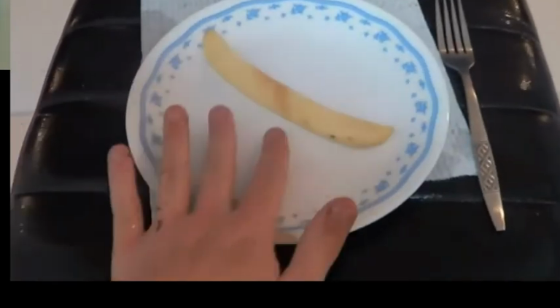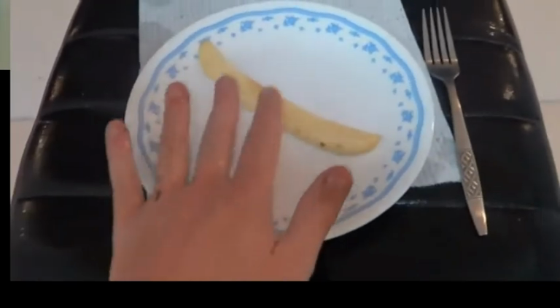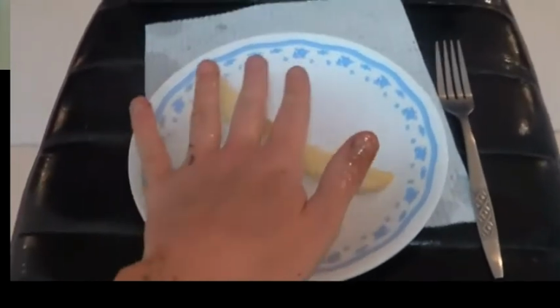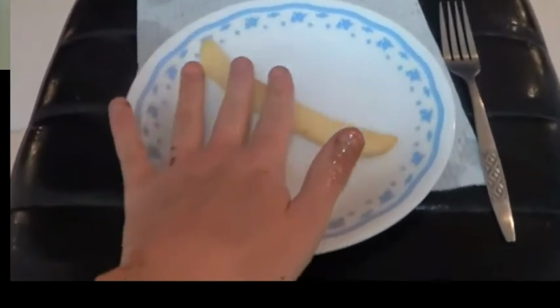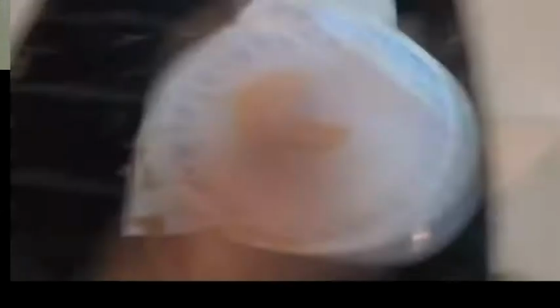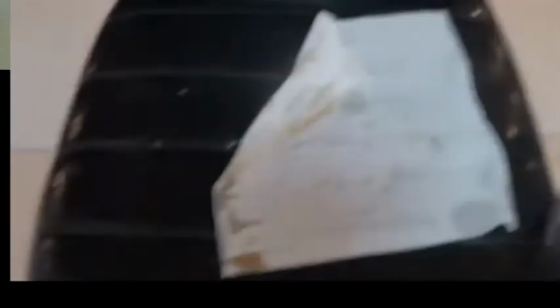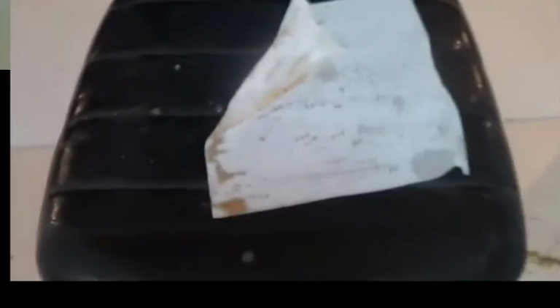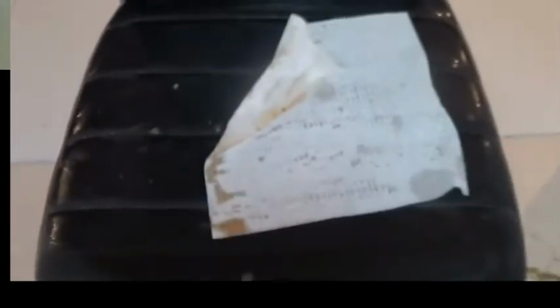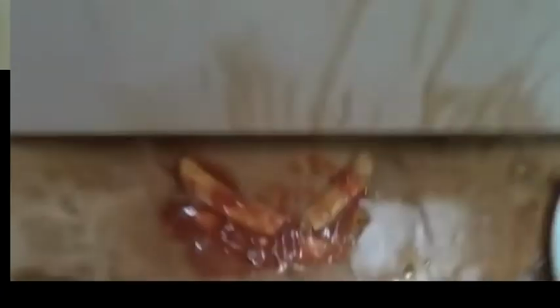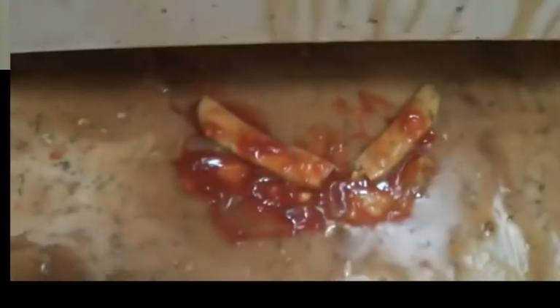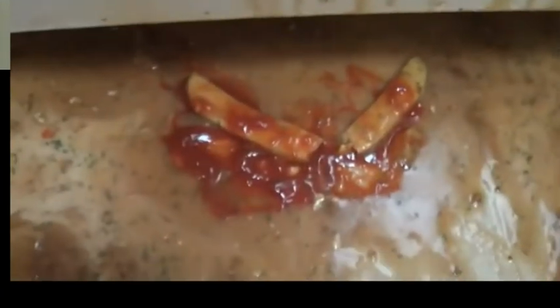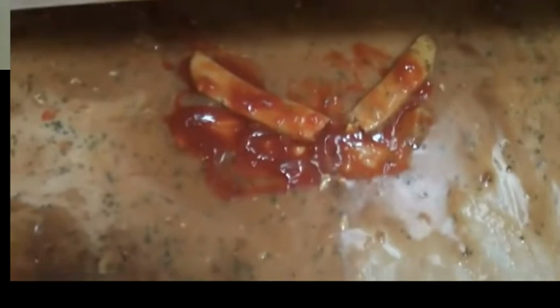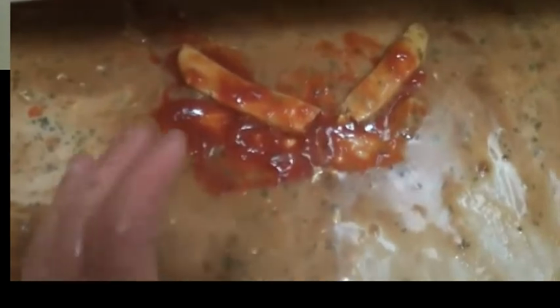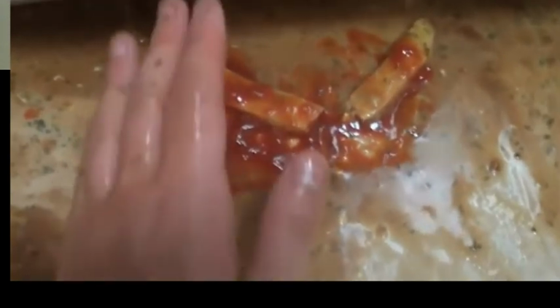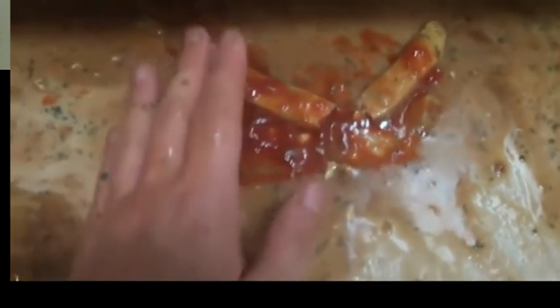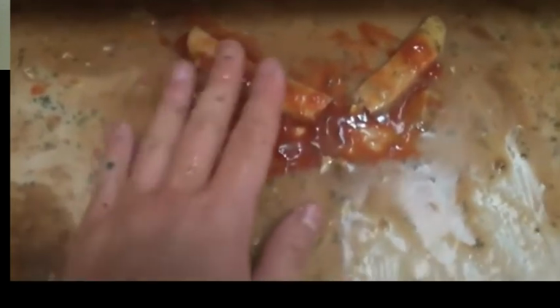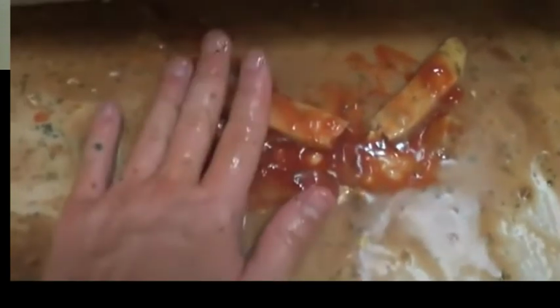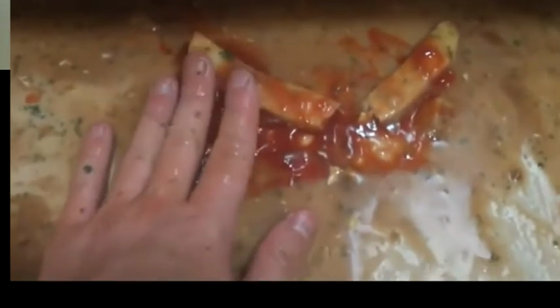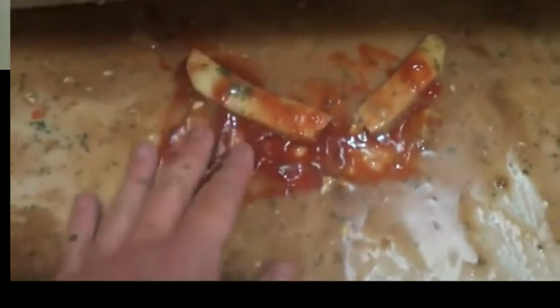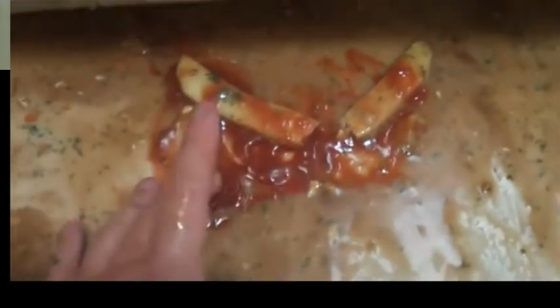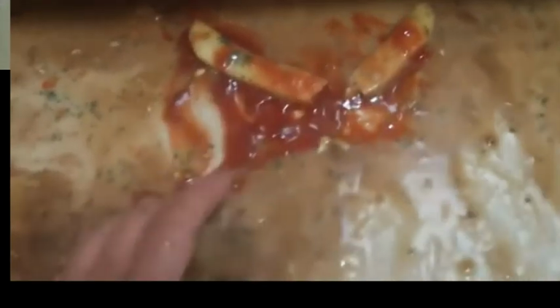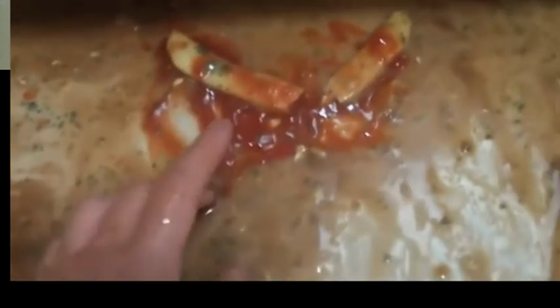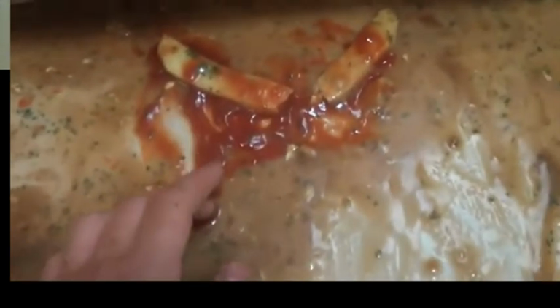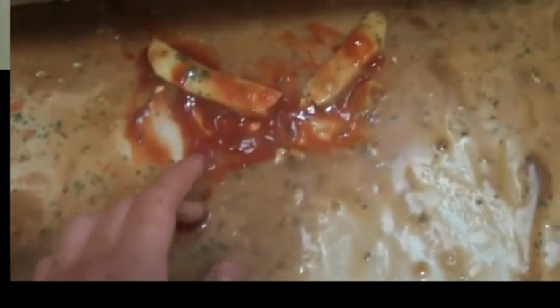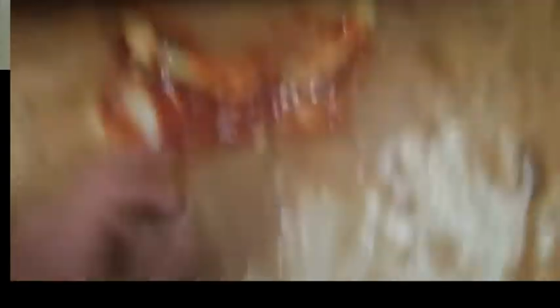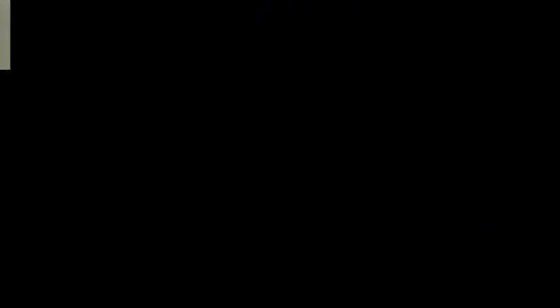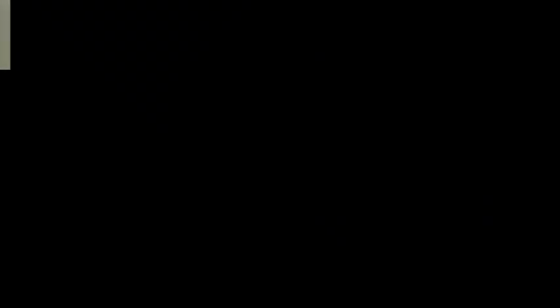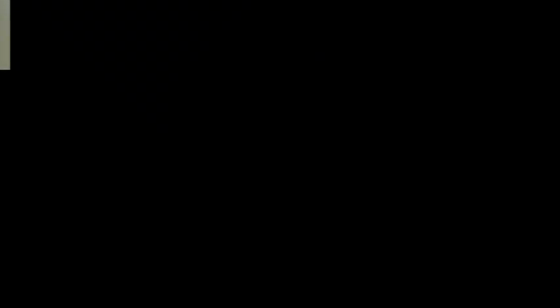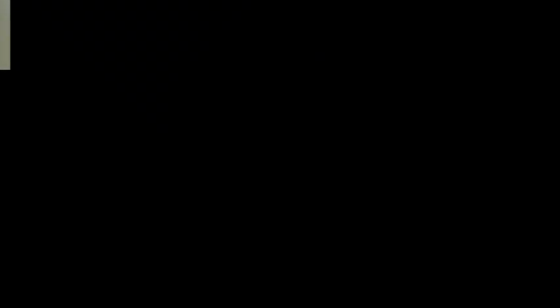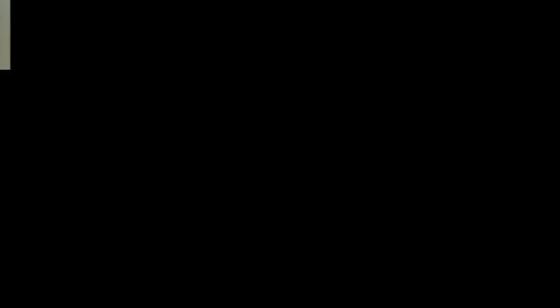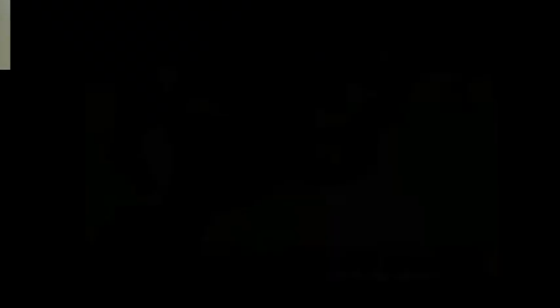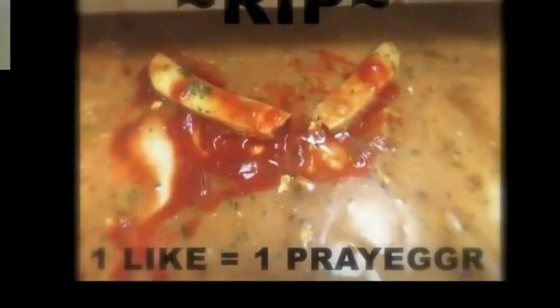Oh my god. Clean that thing — gonna mess up. I can imagine the mess and how long it takes him to clean that mess up.